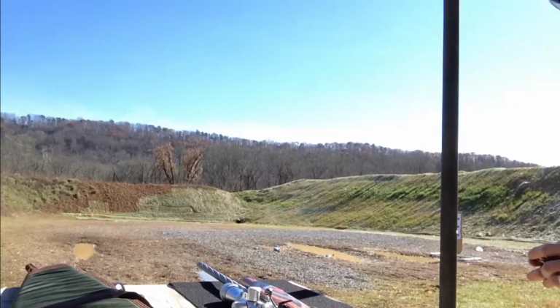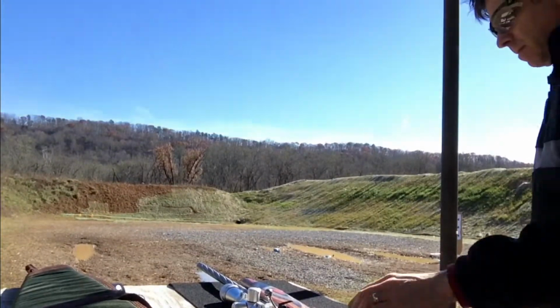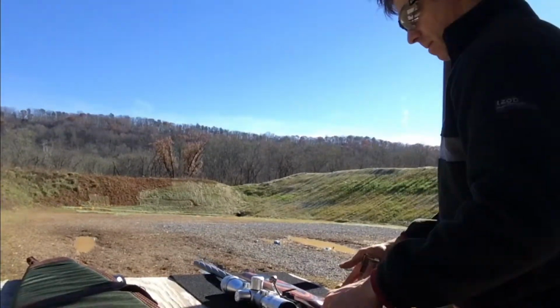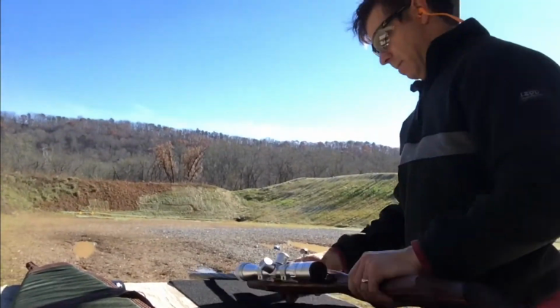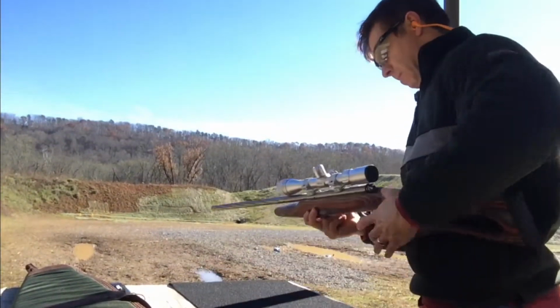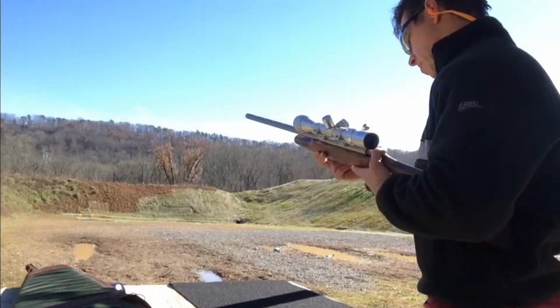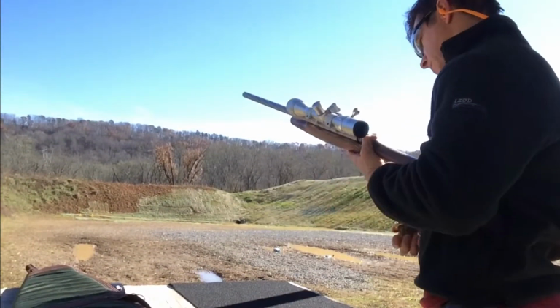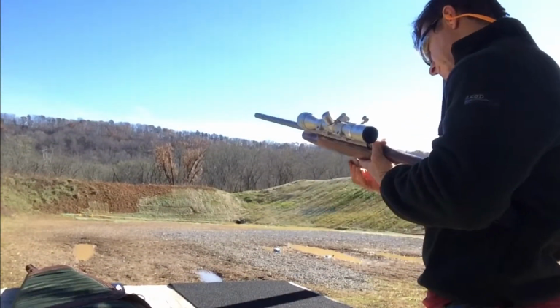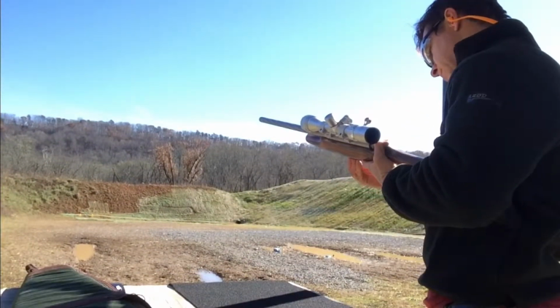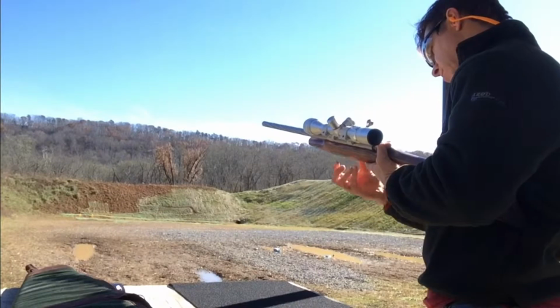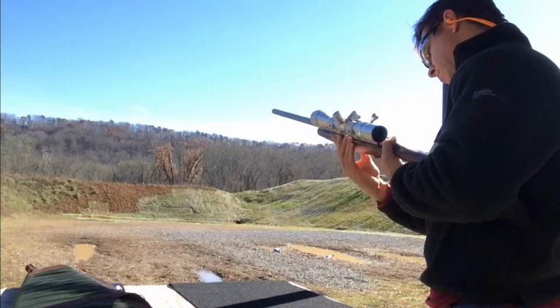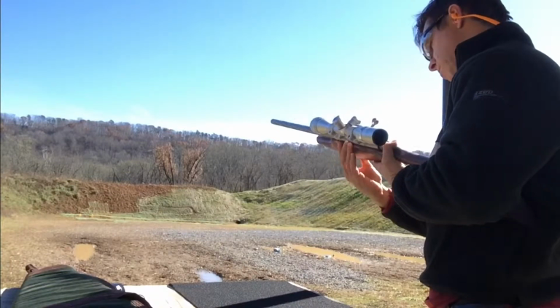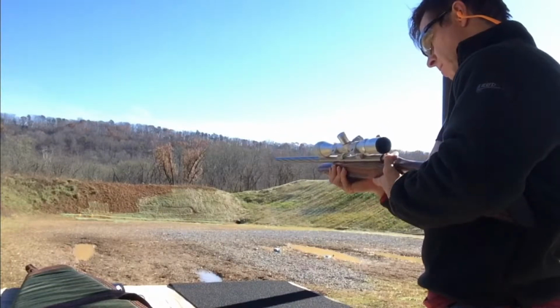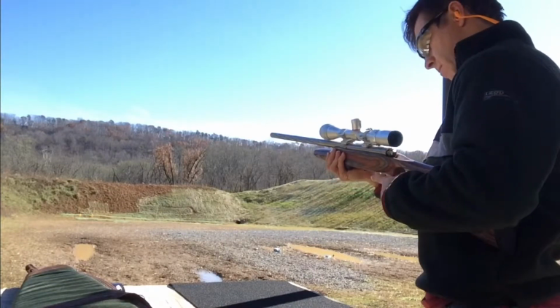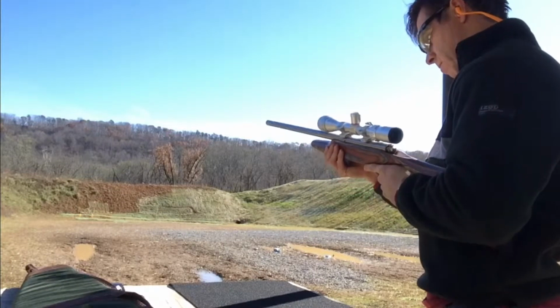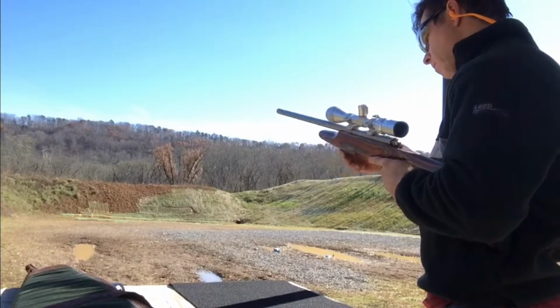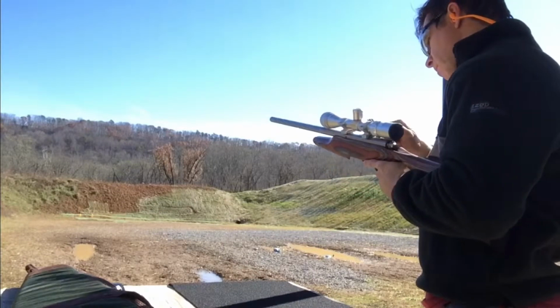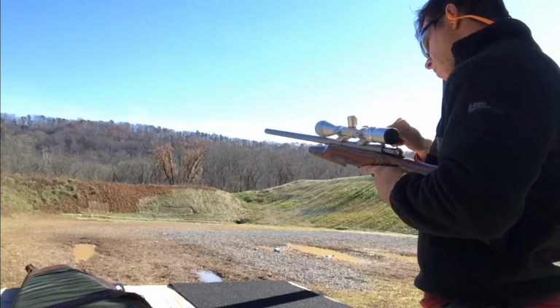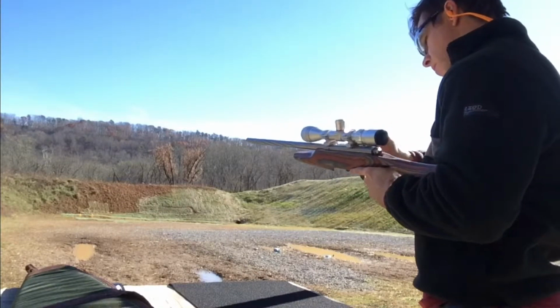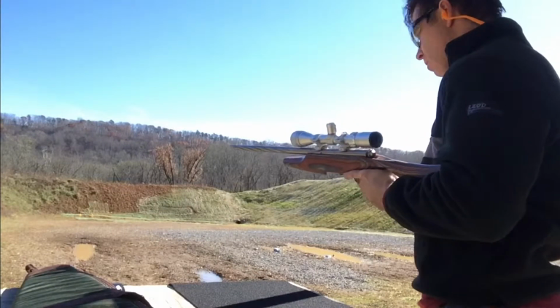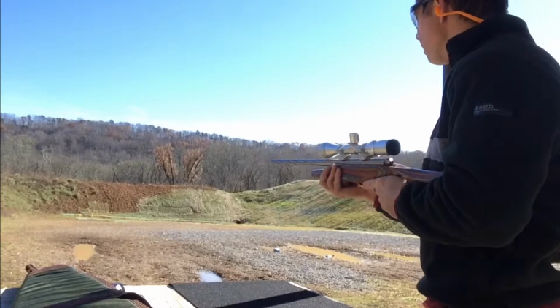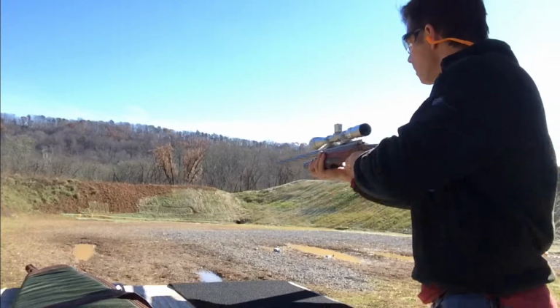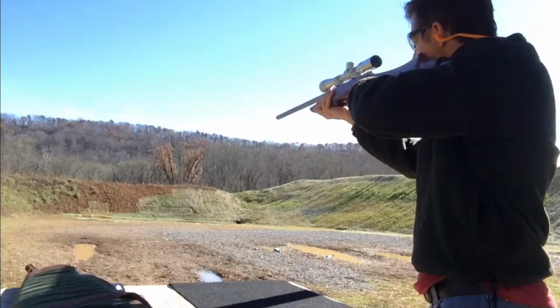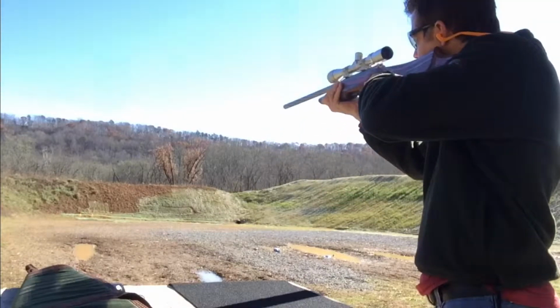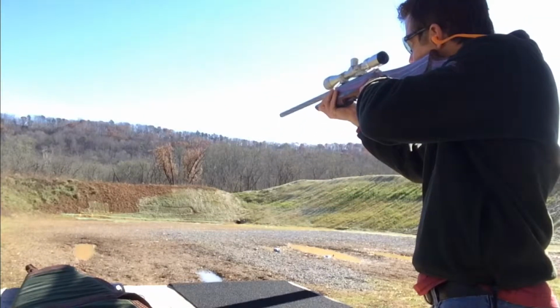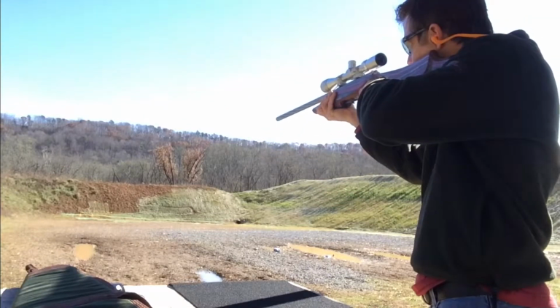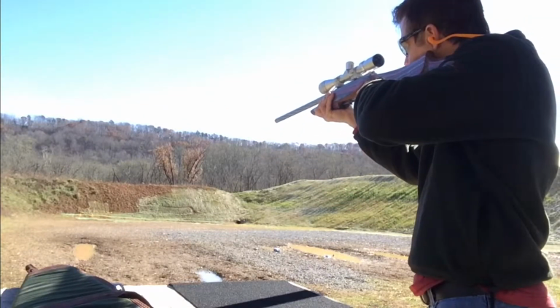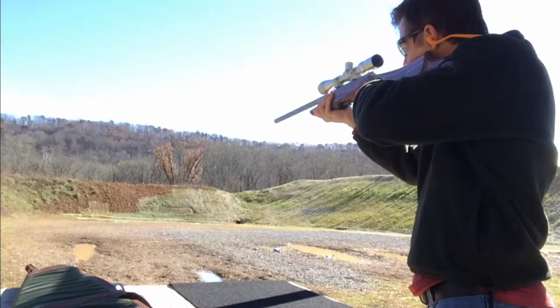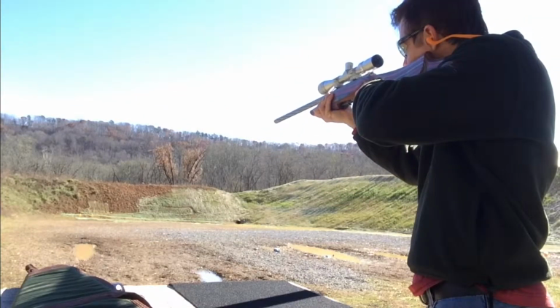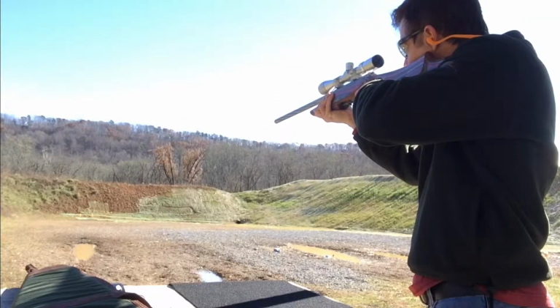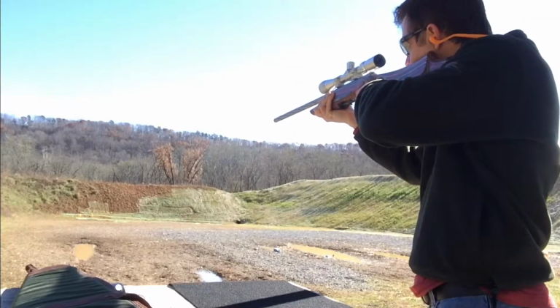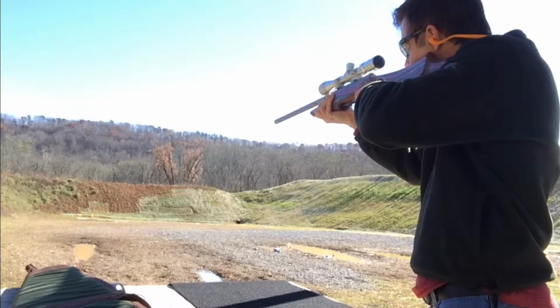Savage 93 BSEV. Little experiment here. Got one jug with a lid on, one jug without a lid on. See how they each respond to .22 Magnum at about 50 yards.